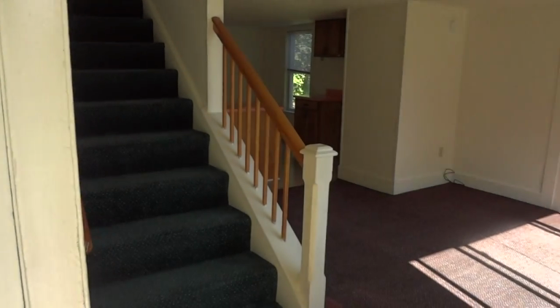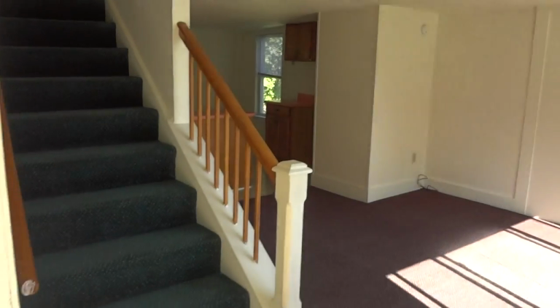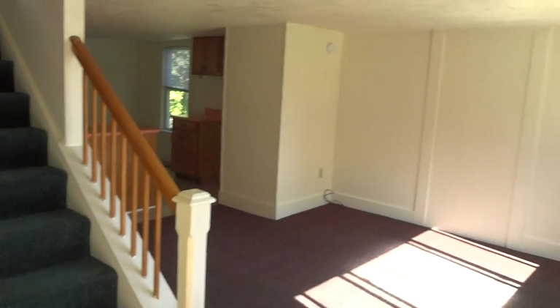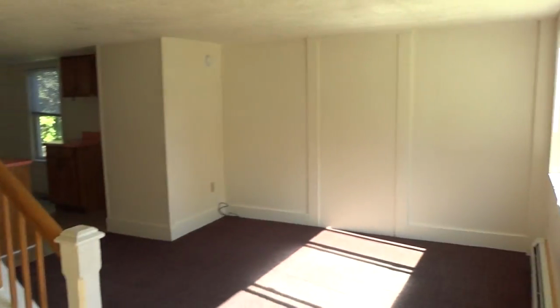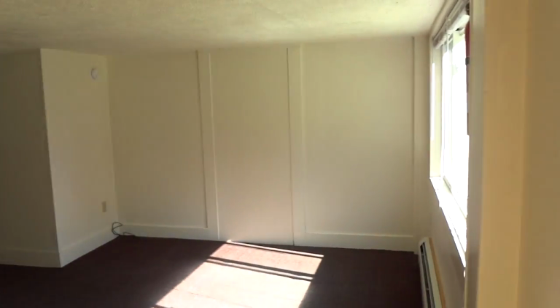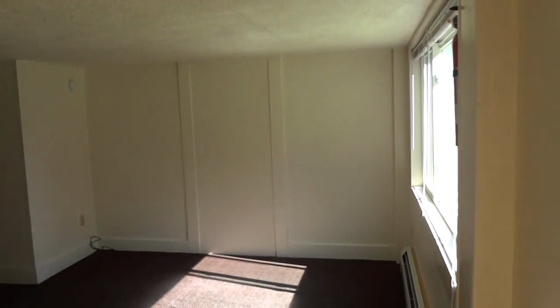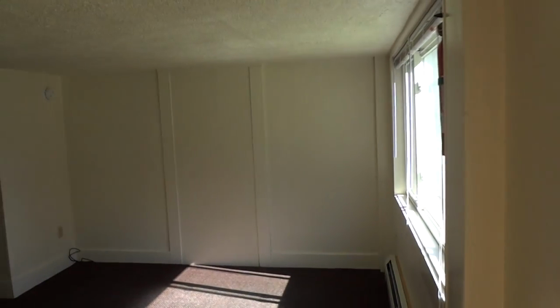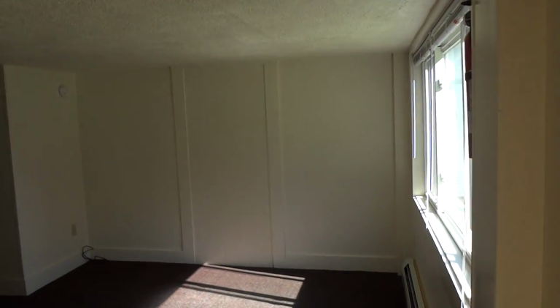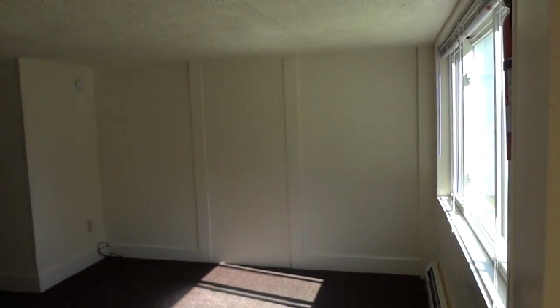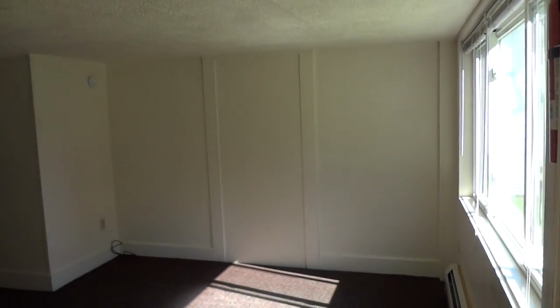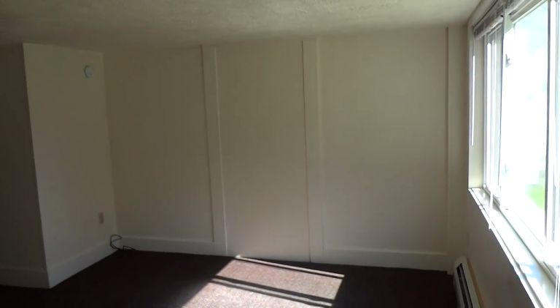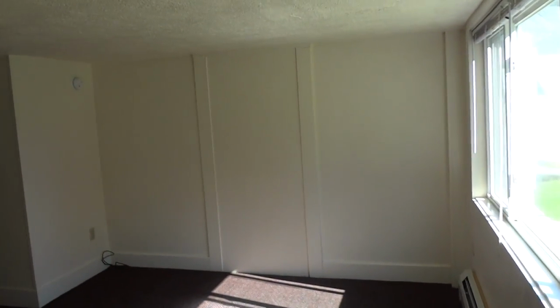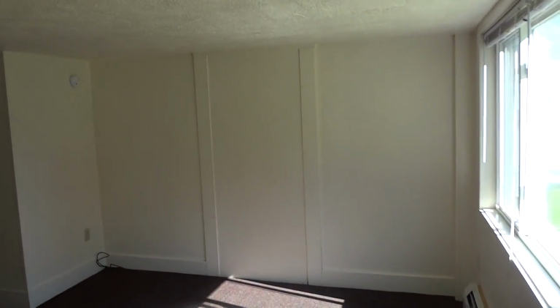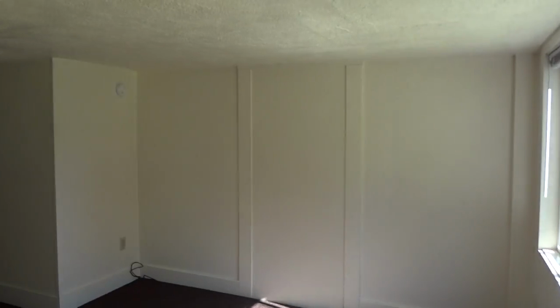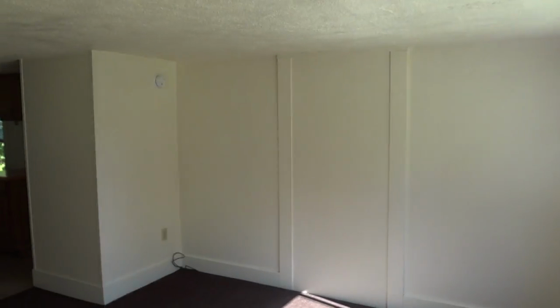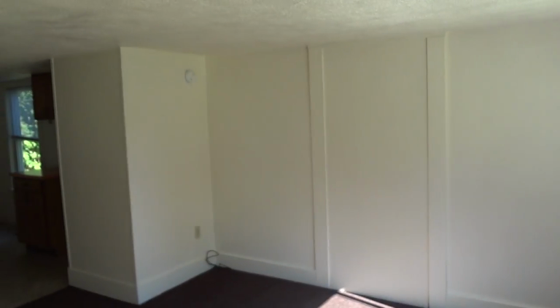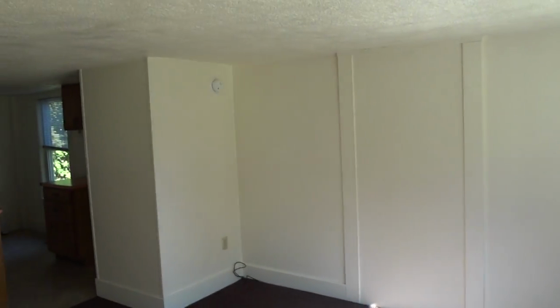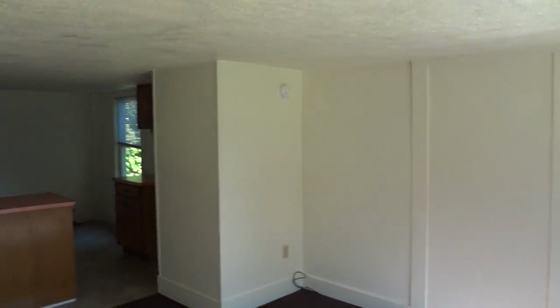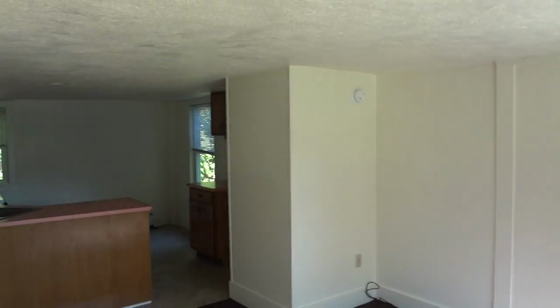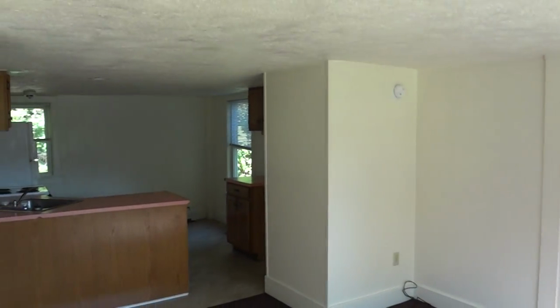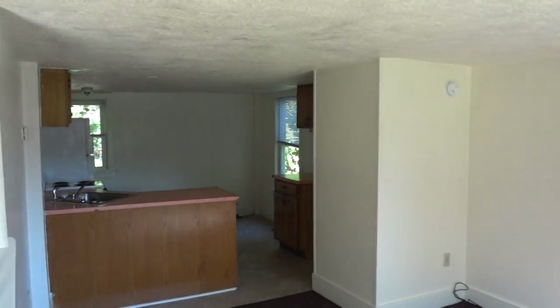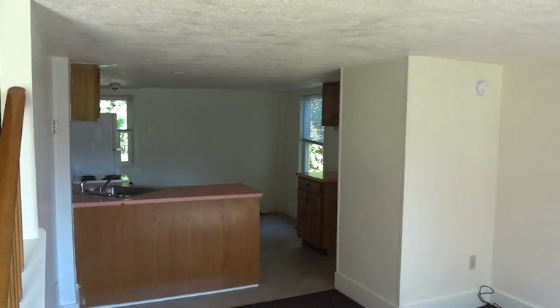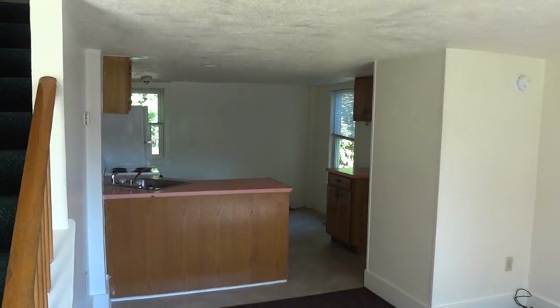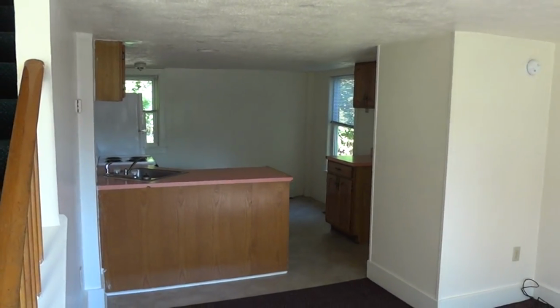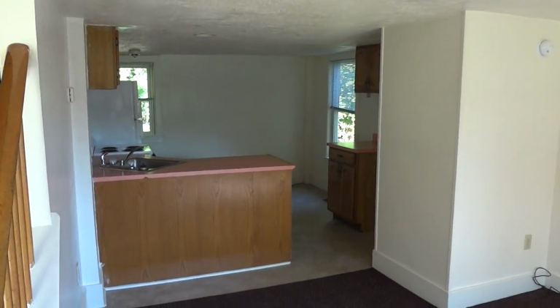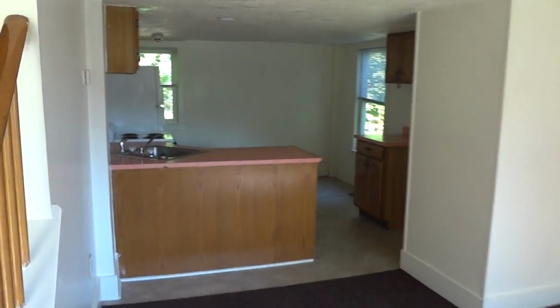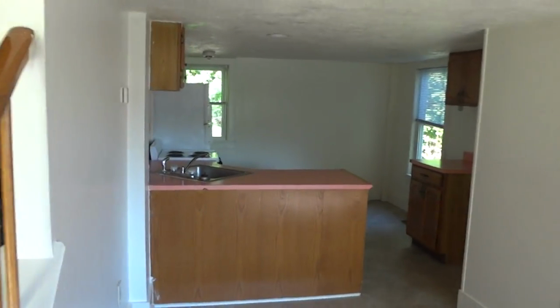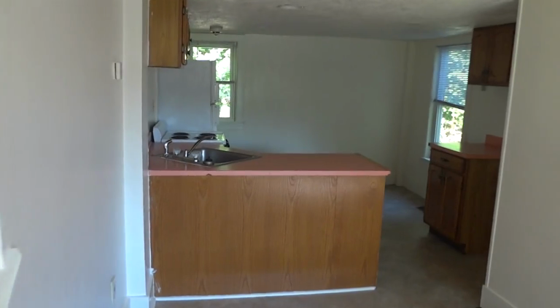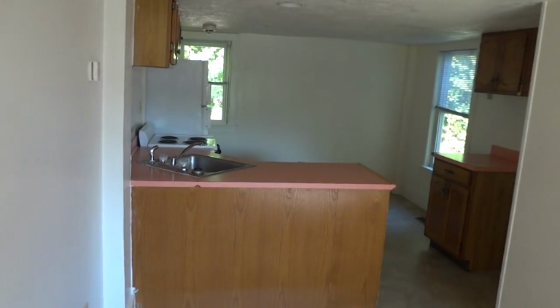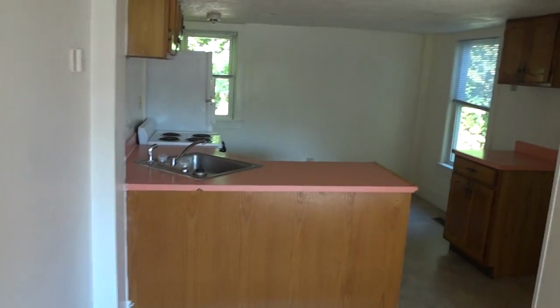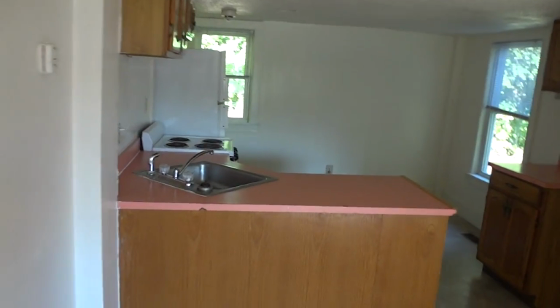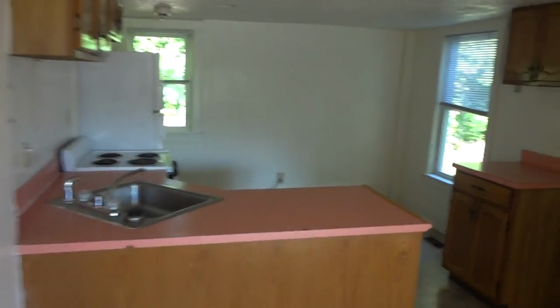This is a cute little apartment. It's not for people that are very tall — you can be six feet, but the ceilings are a little low. We've come into the kitchen living area.